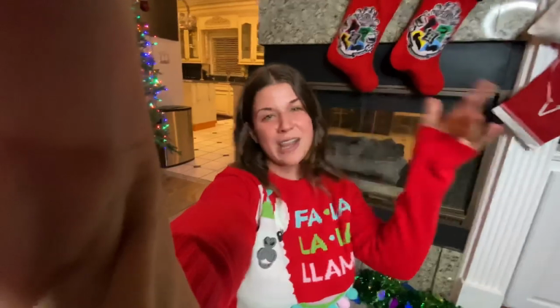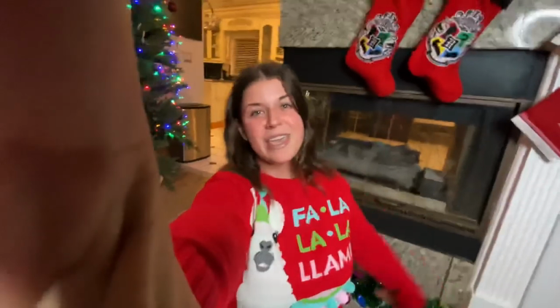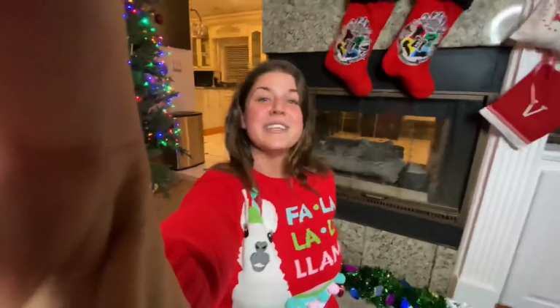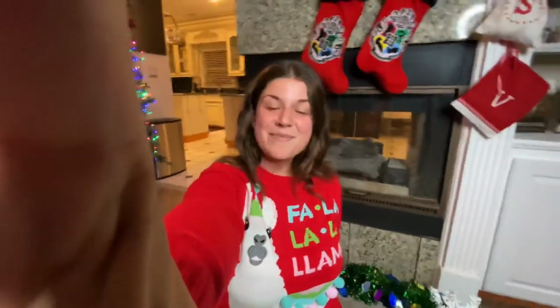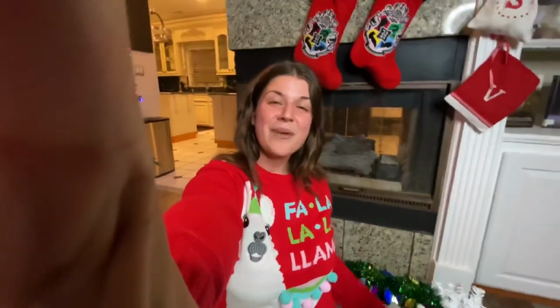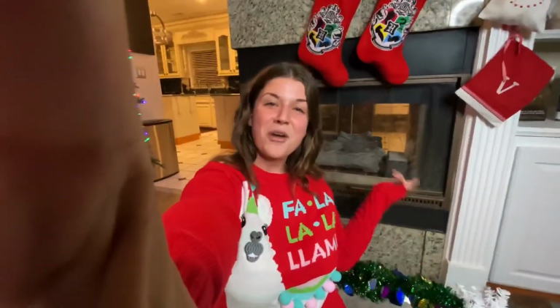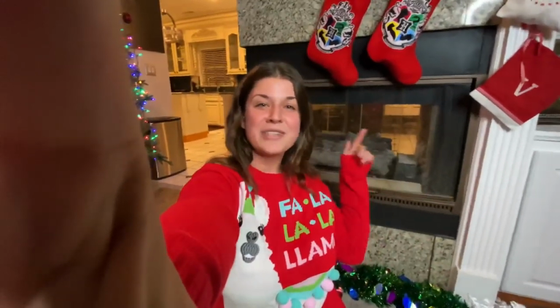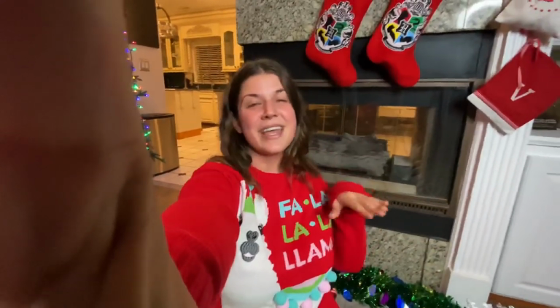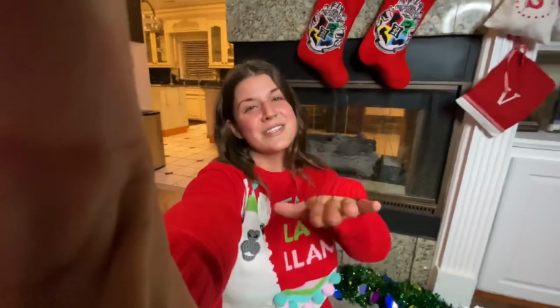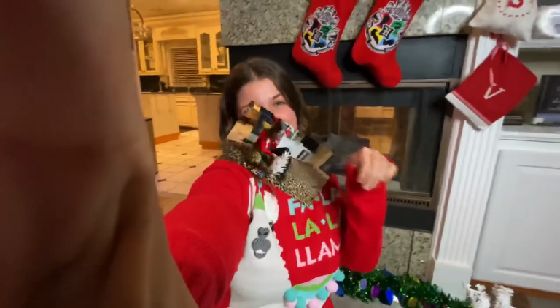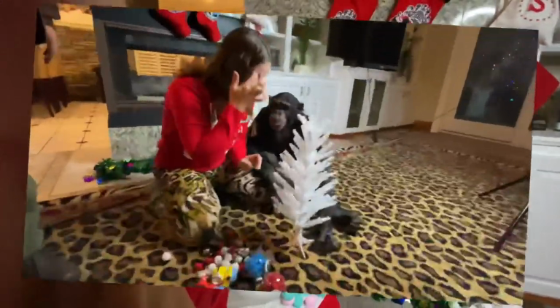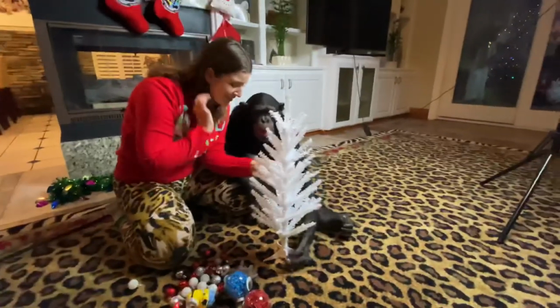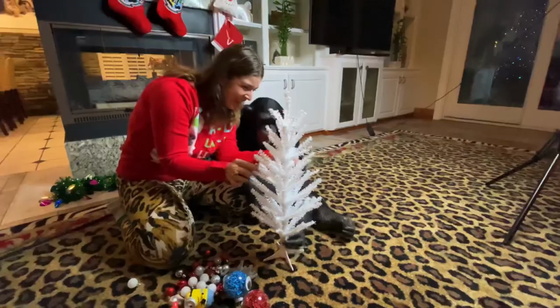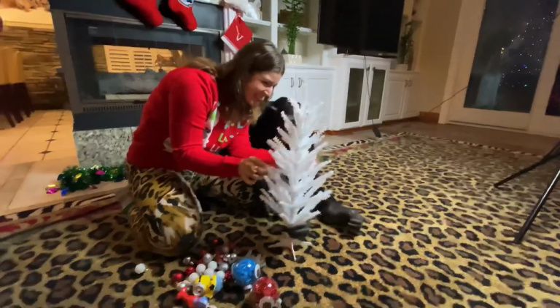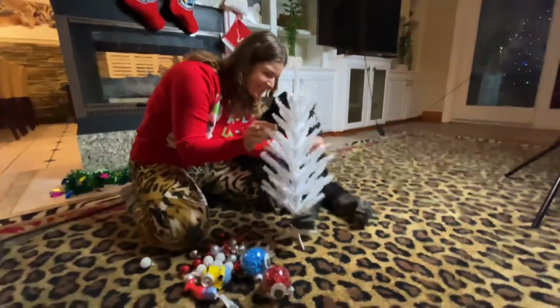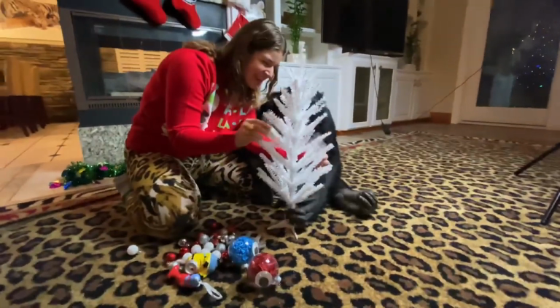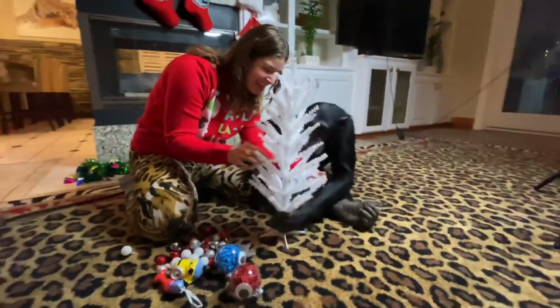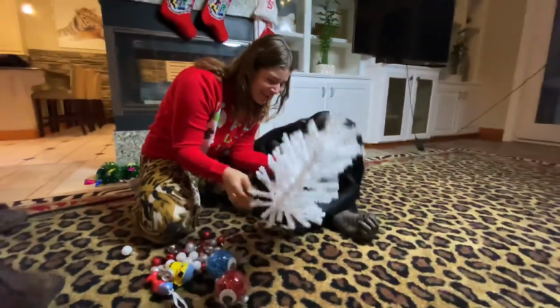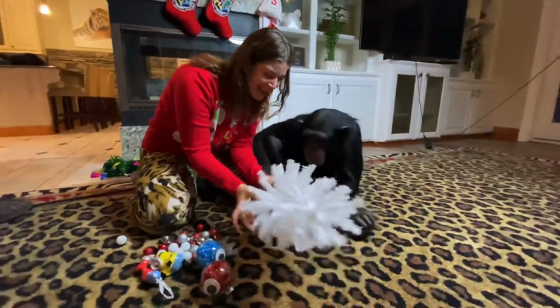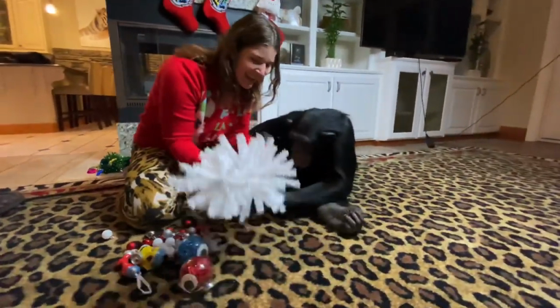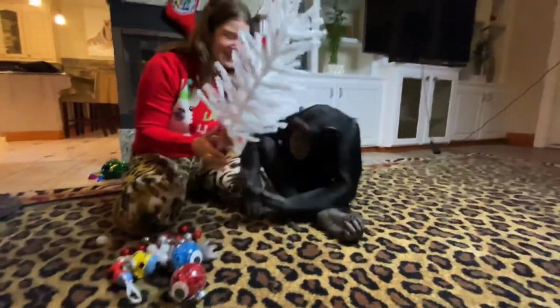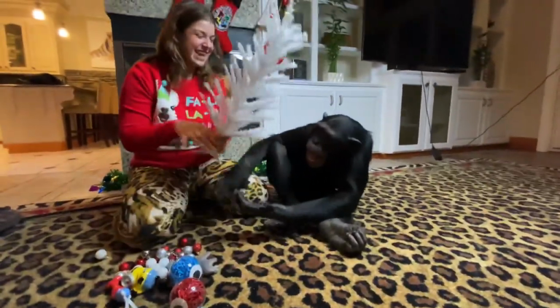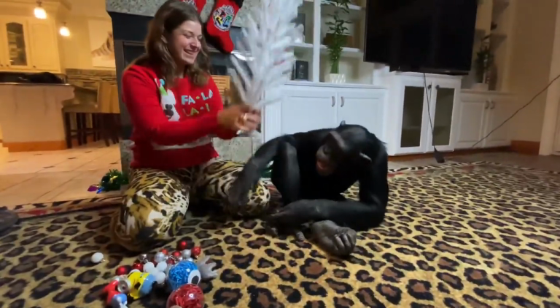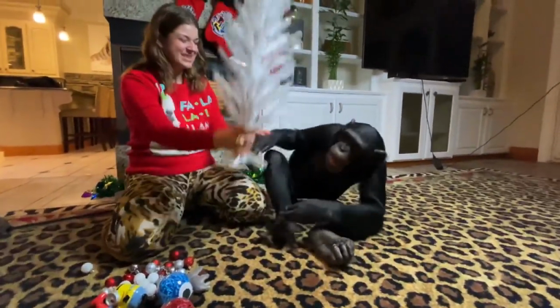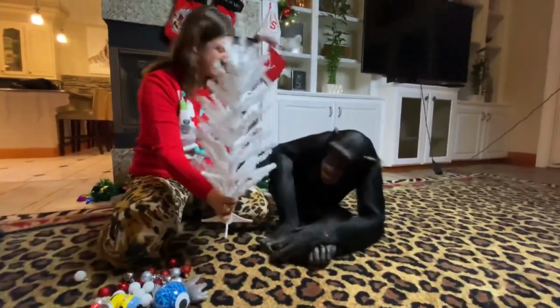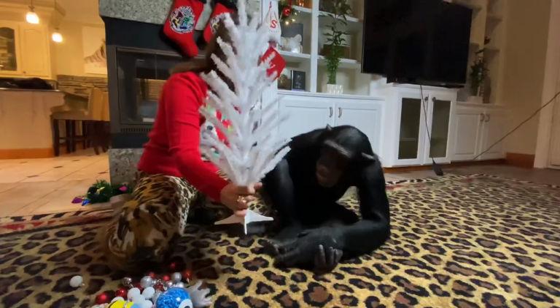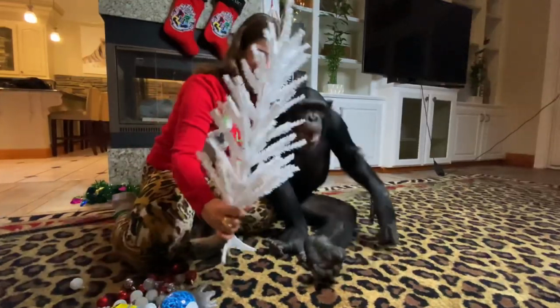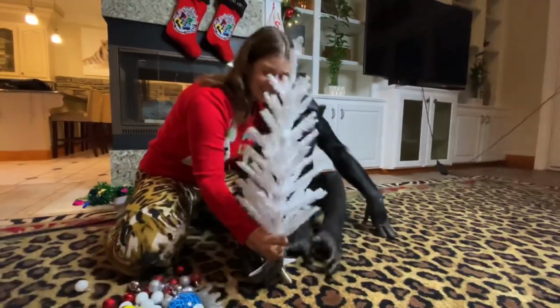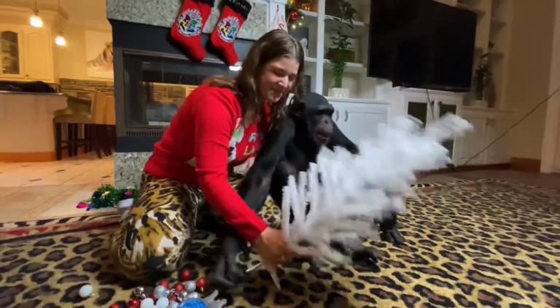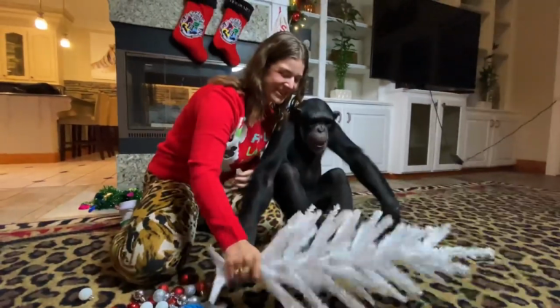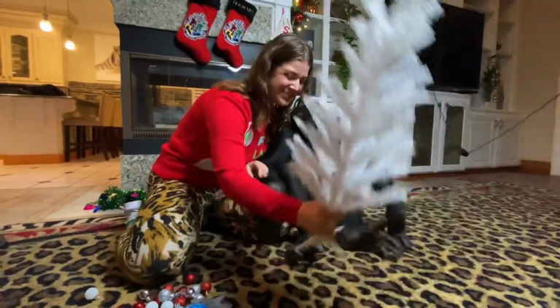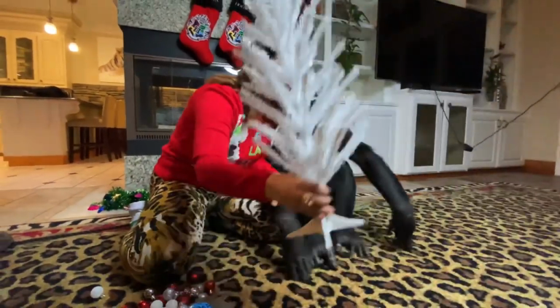Vali will be here in just a minute and we are going to get started. Oh, you like this tree? You like it? It's tiny. It's just the perfect size — just the perfect size for Vali.